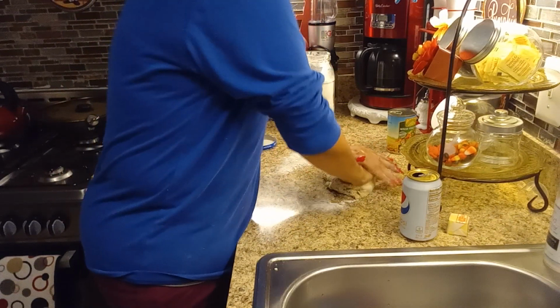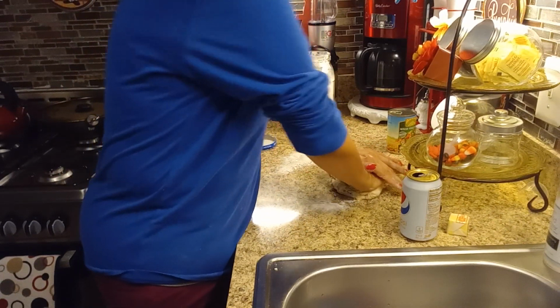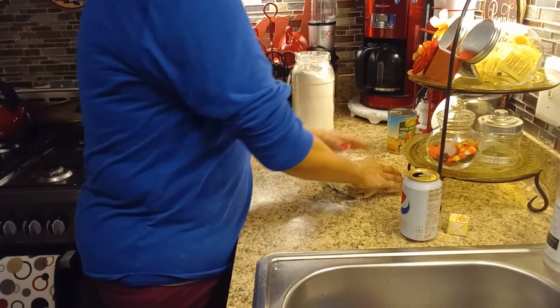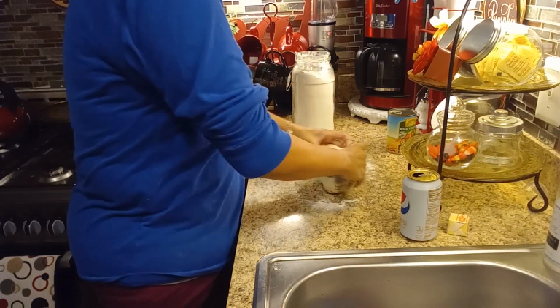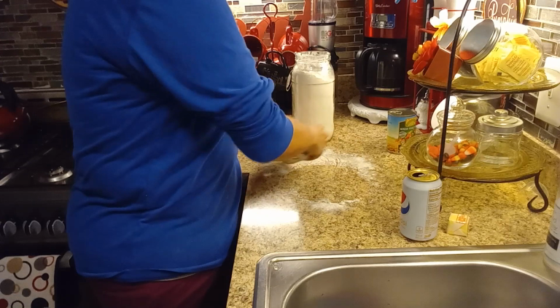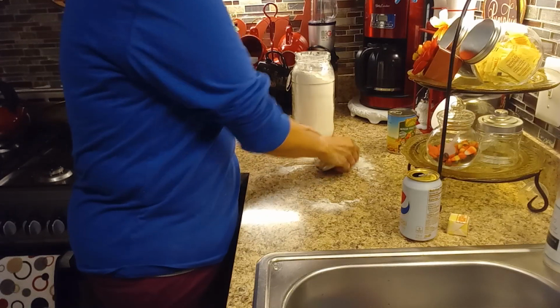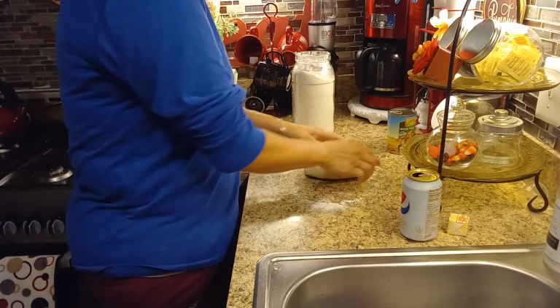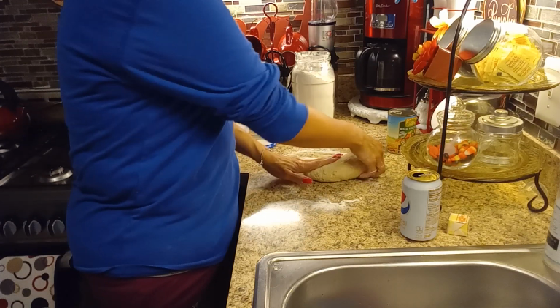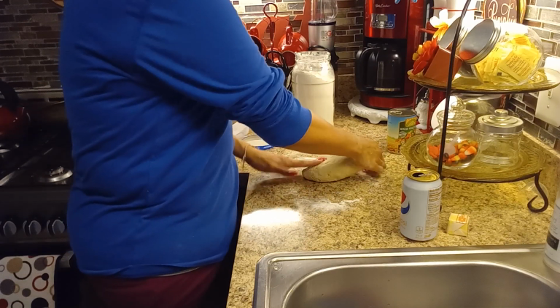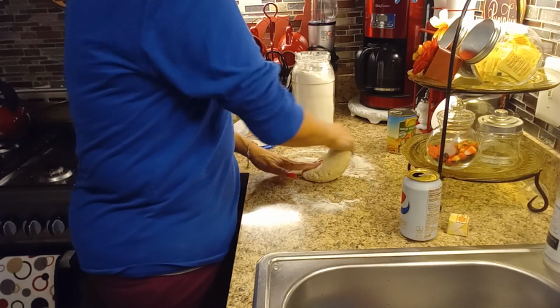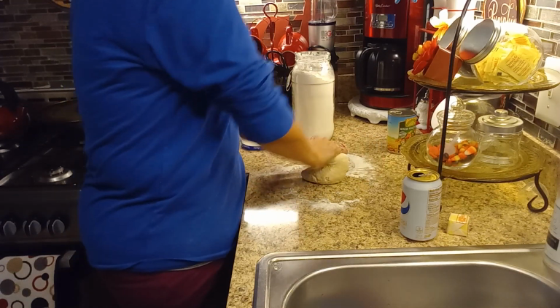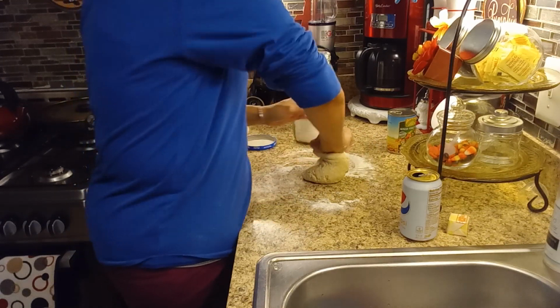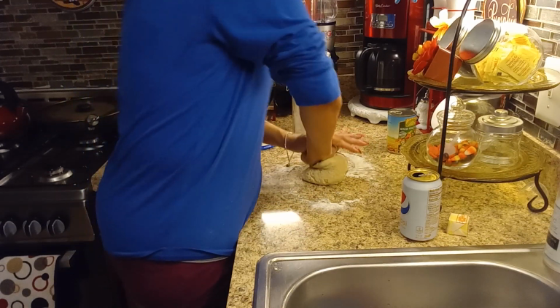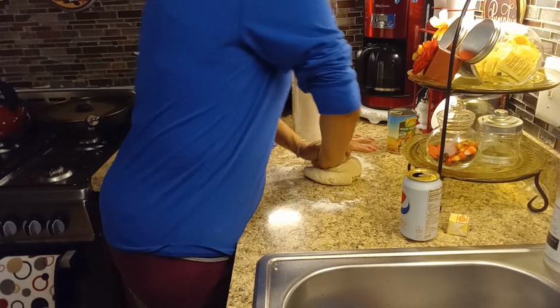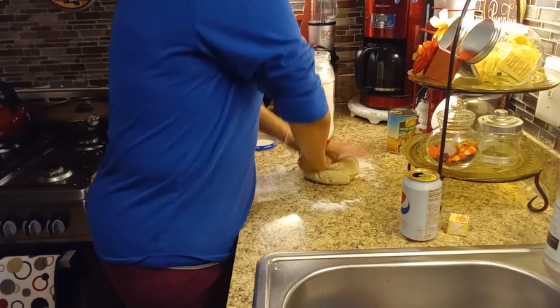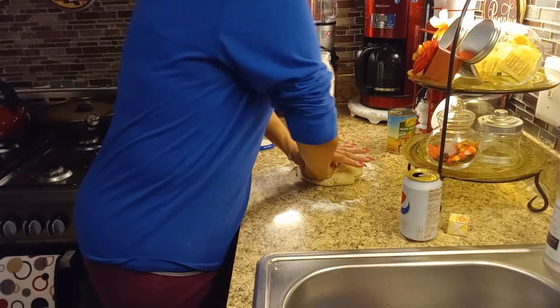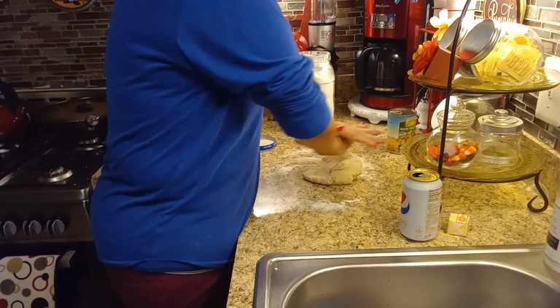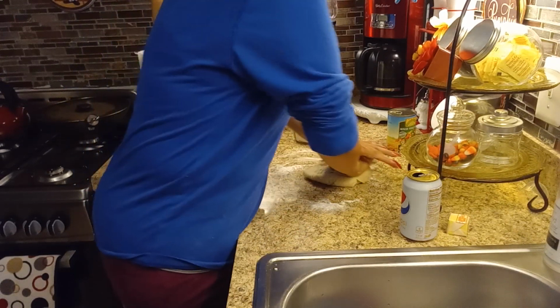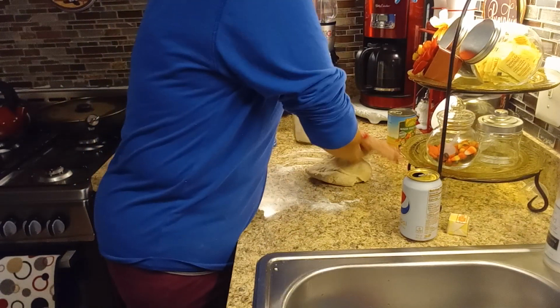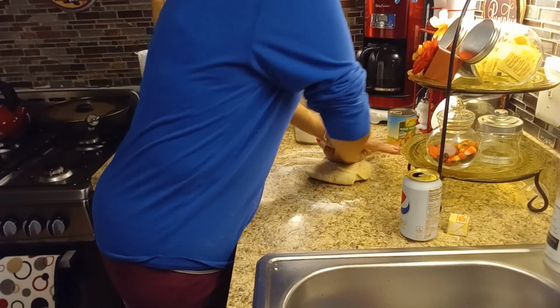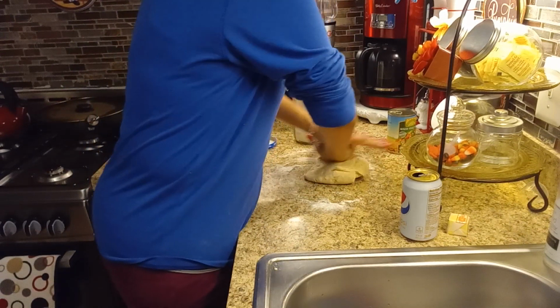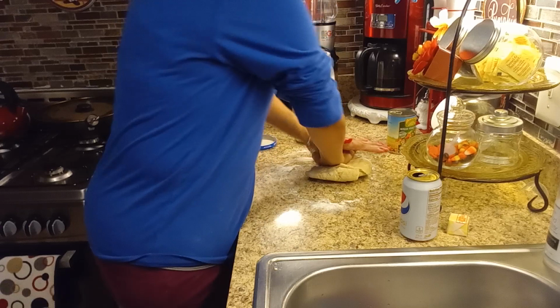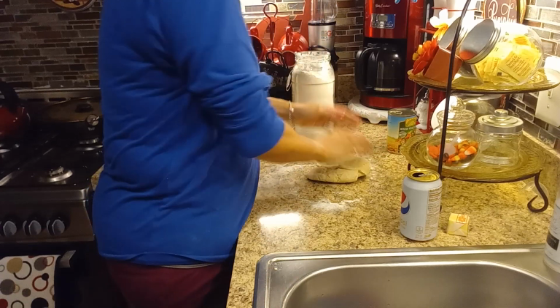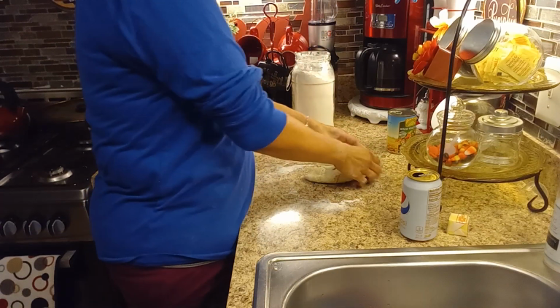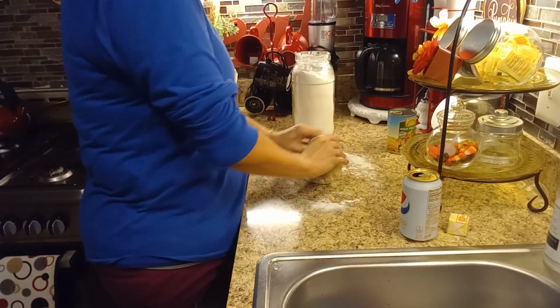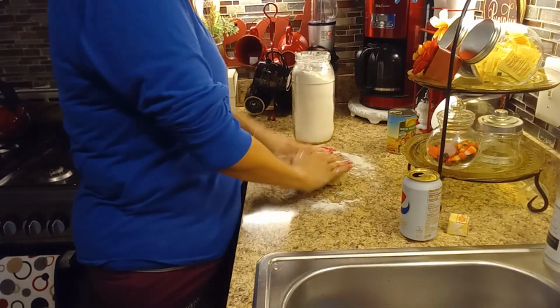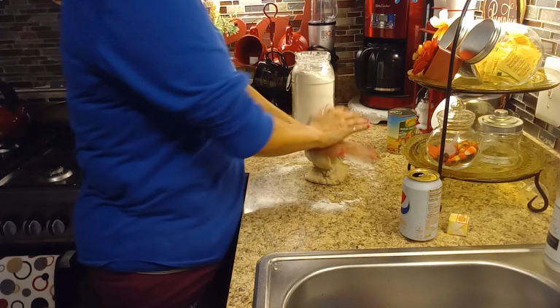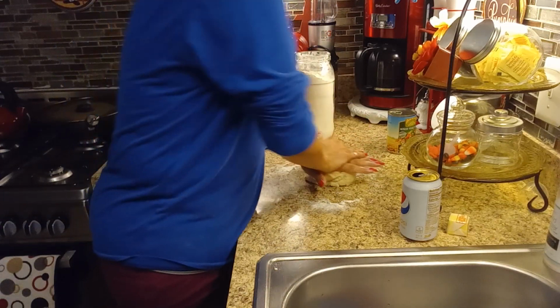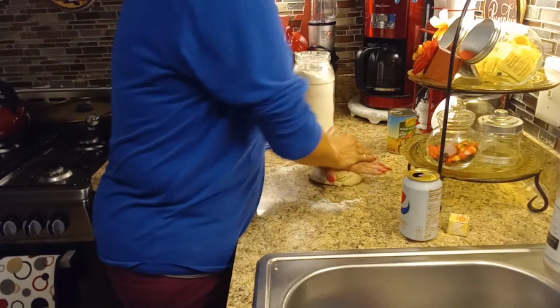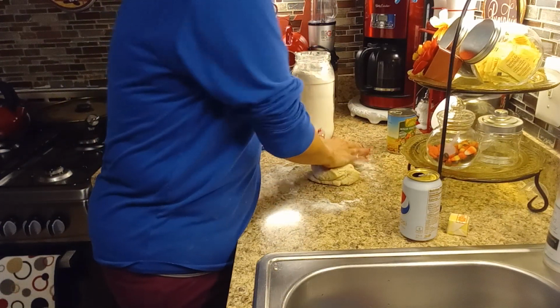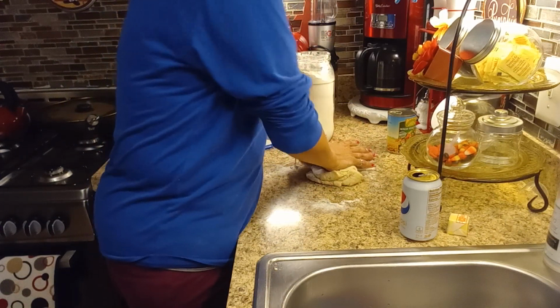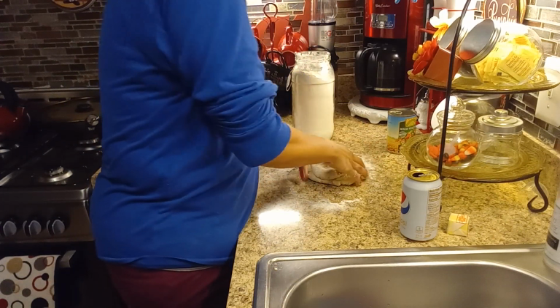Guys, it's been raining here since yesterday and it feels a little raw. It's really windy right now. I was waiting for the rain to stop for a little bit.